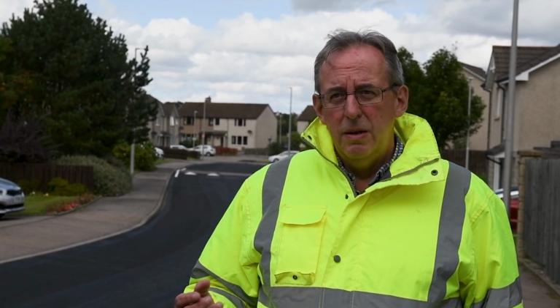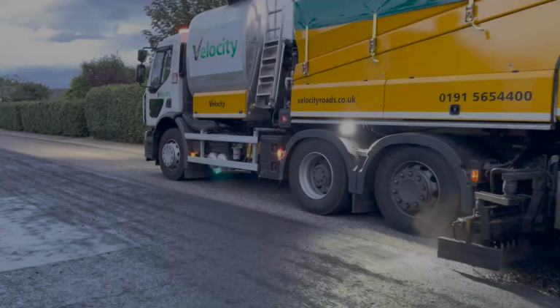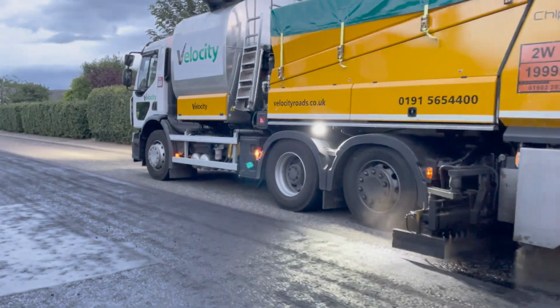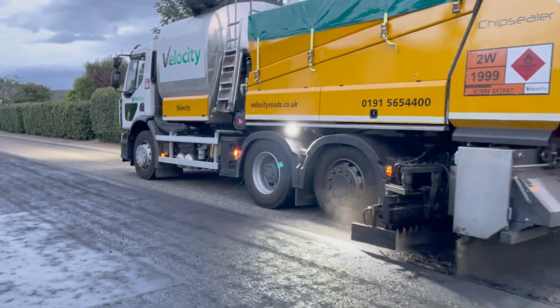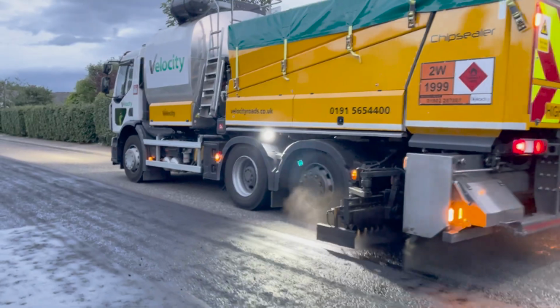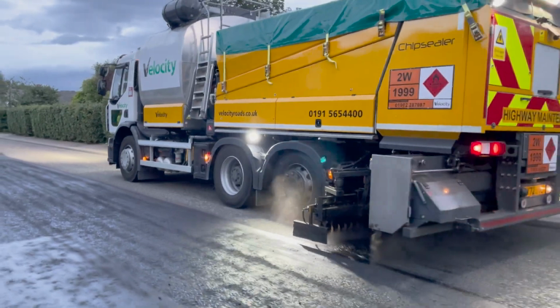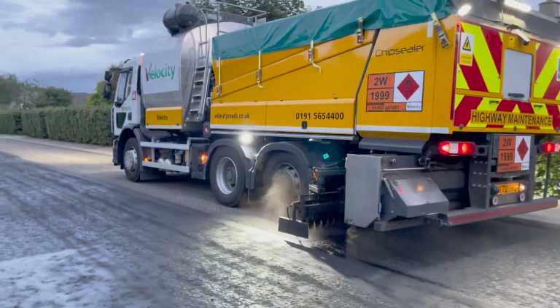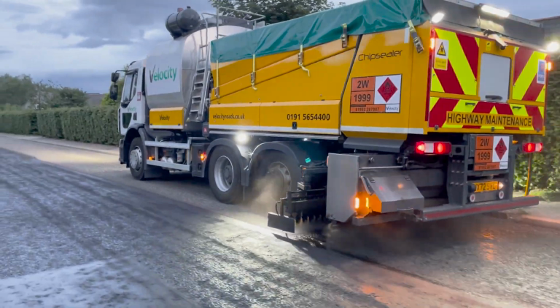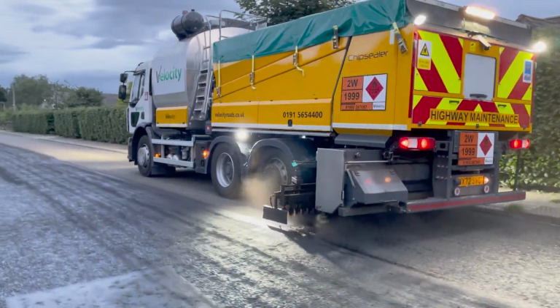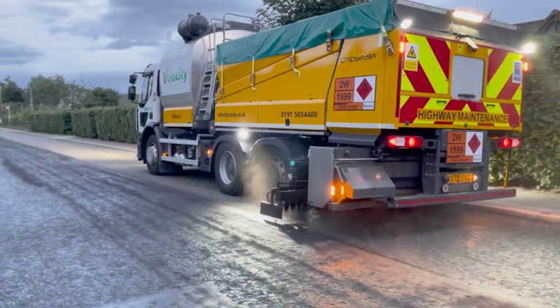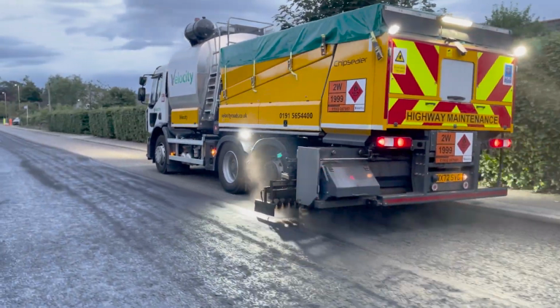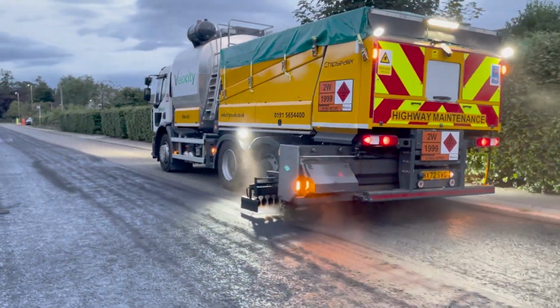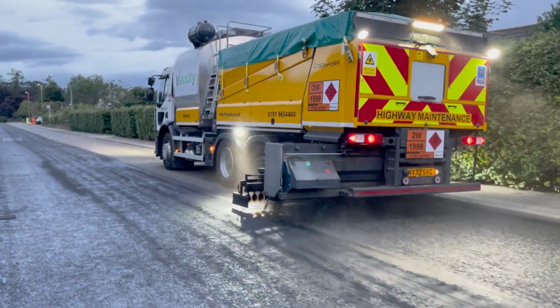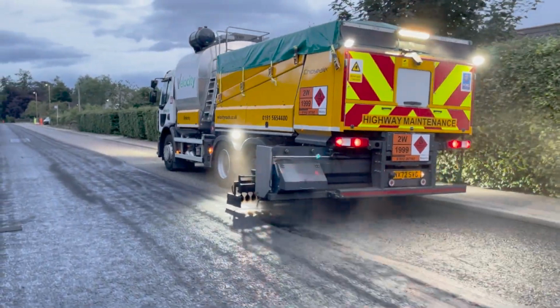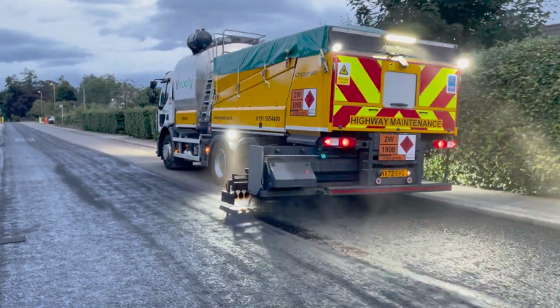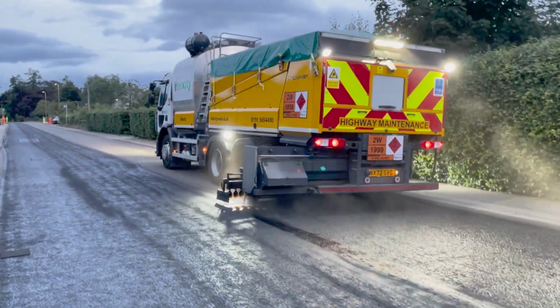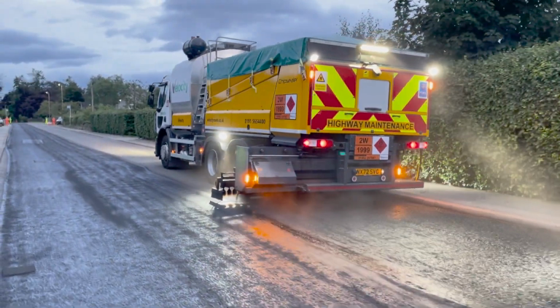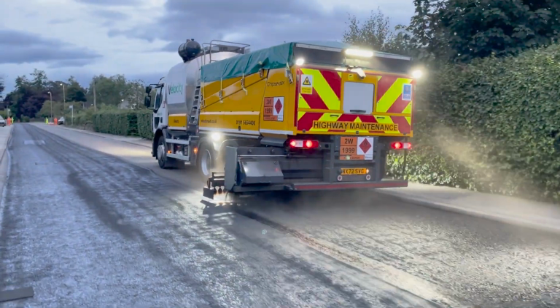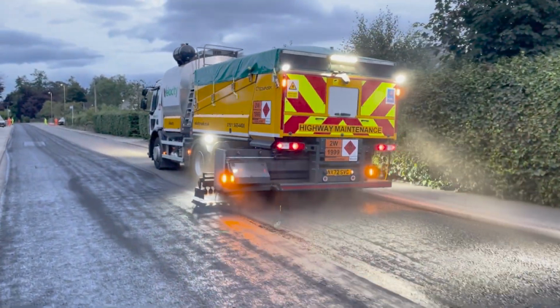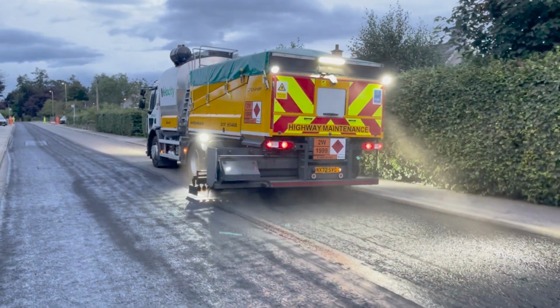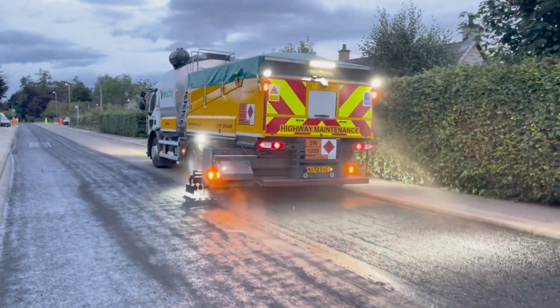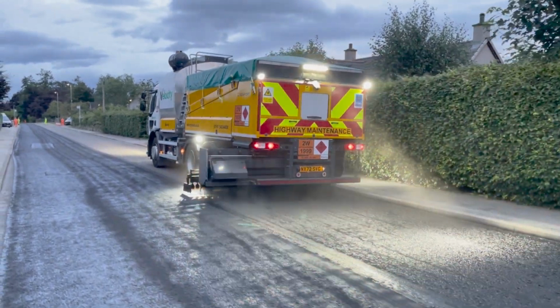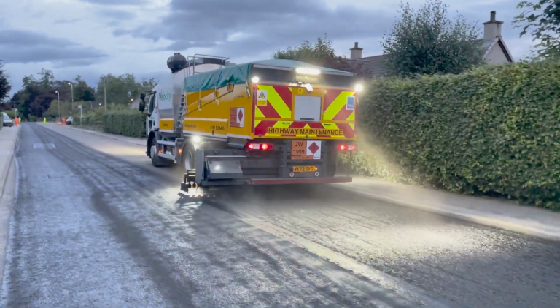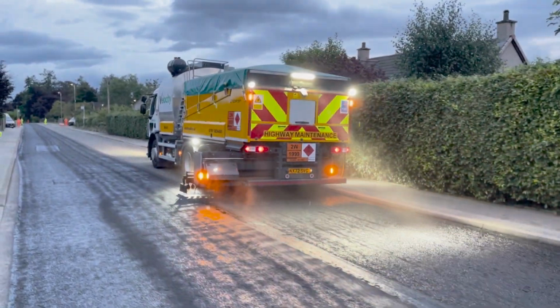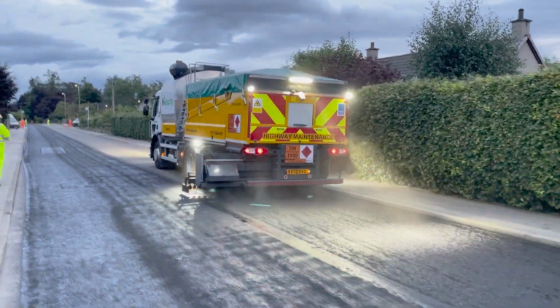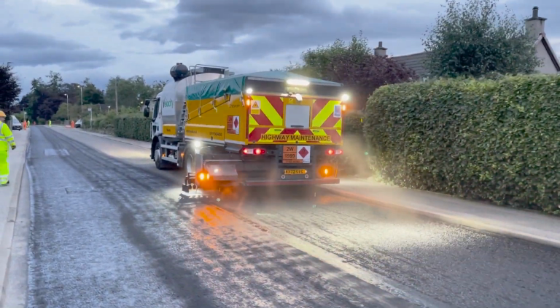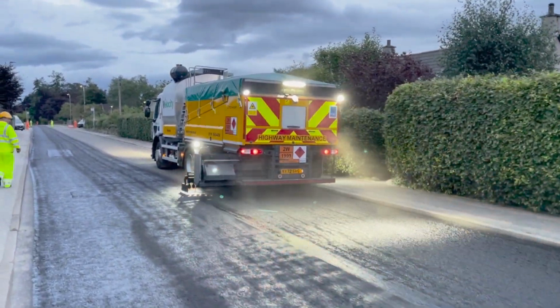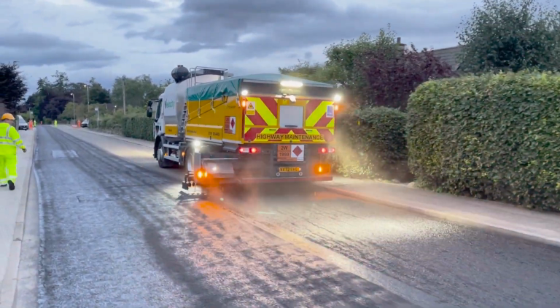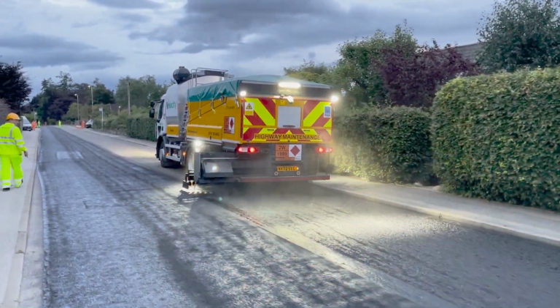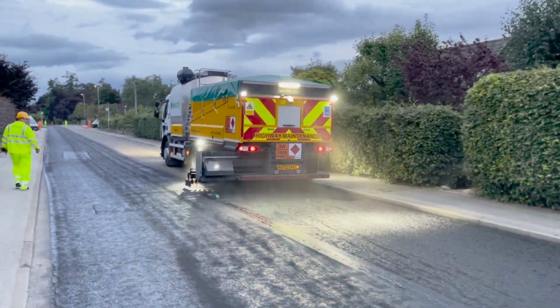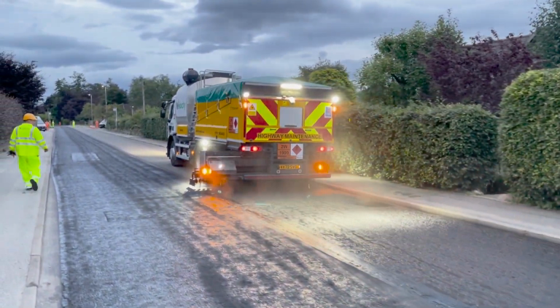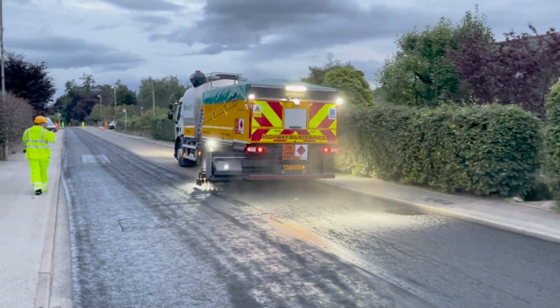The treatment will waterproof the road surface, but also with the gilsonite in our product it provides strength to really stop that aging process and chipping loss.